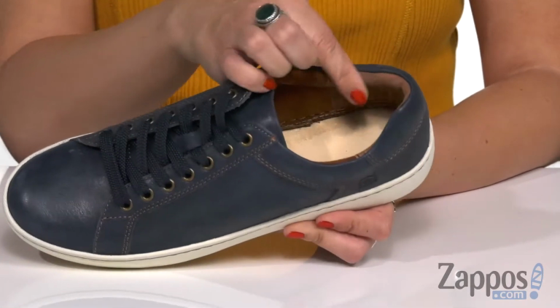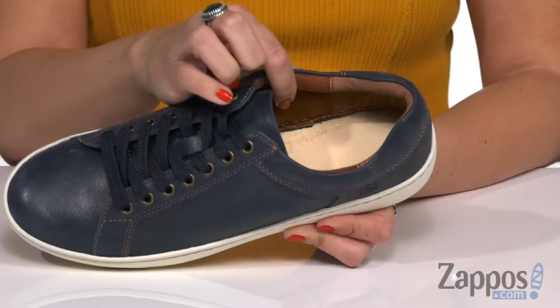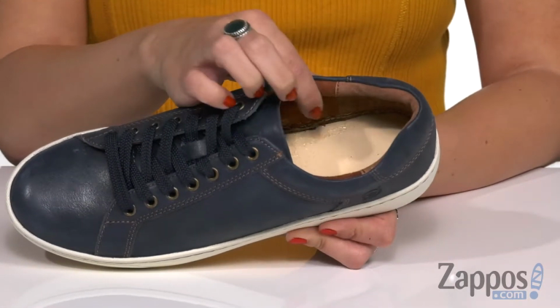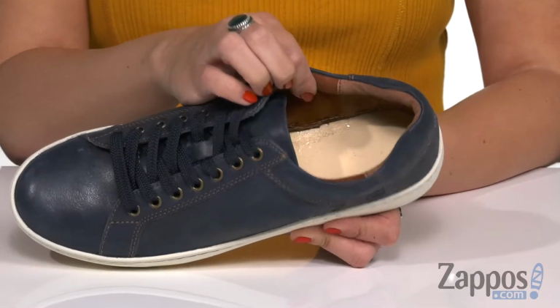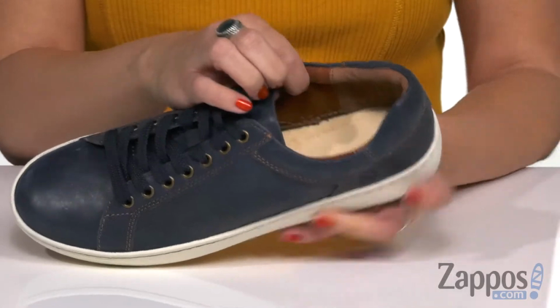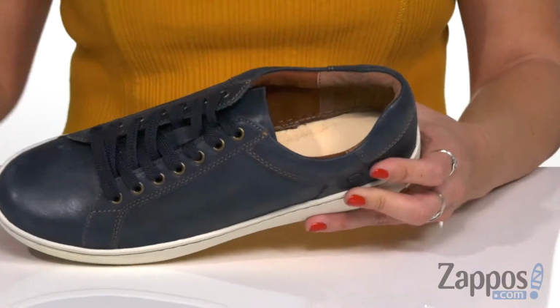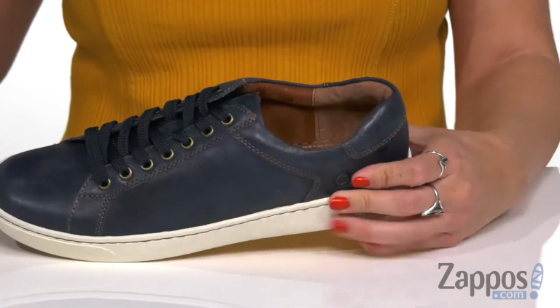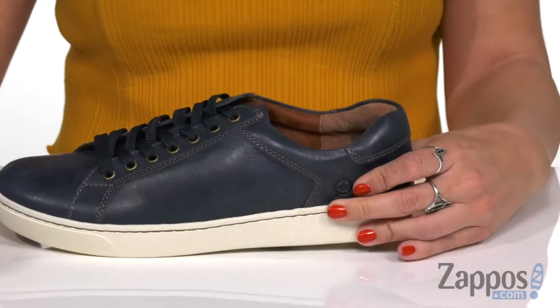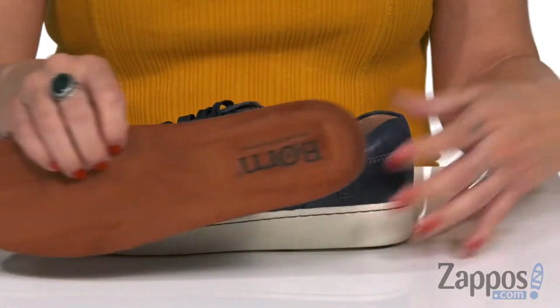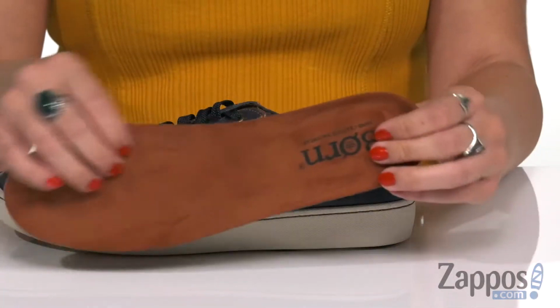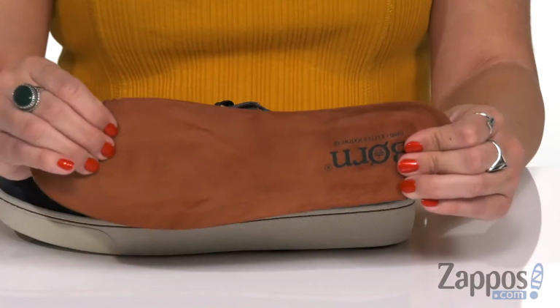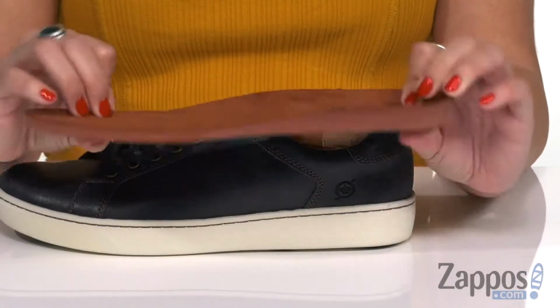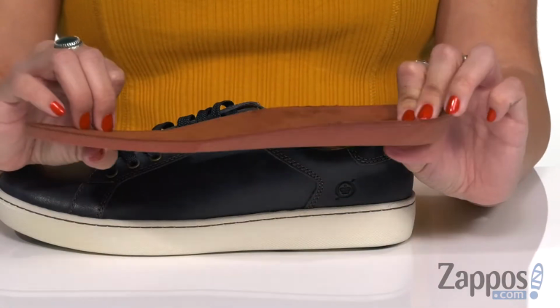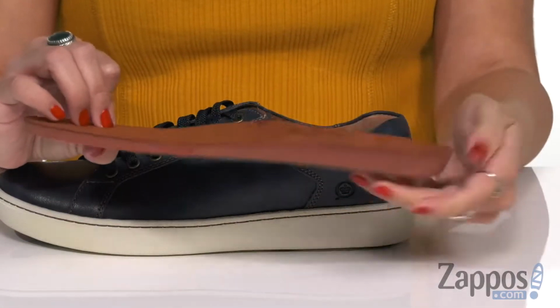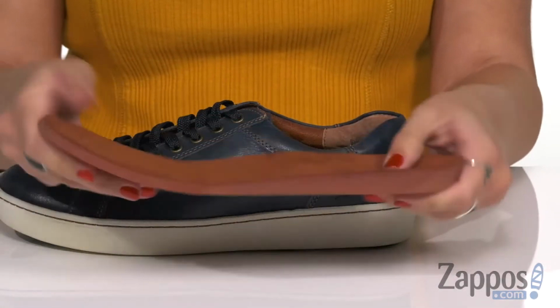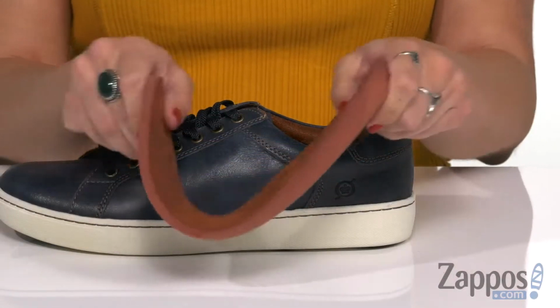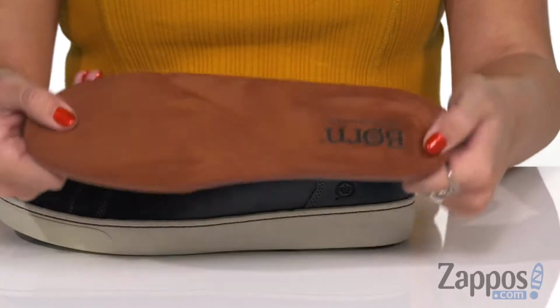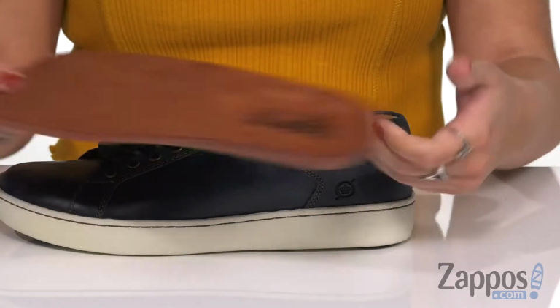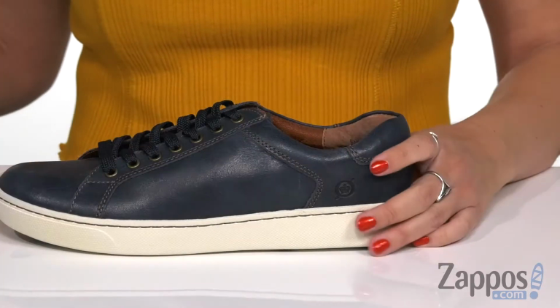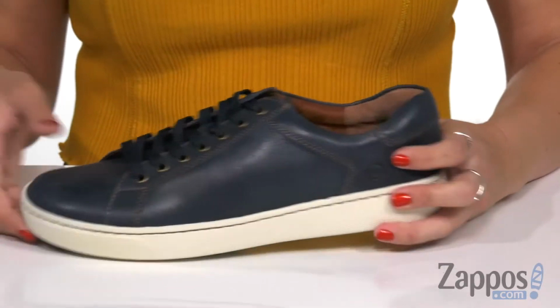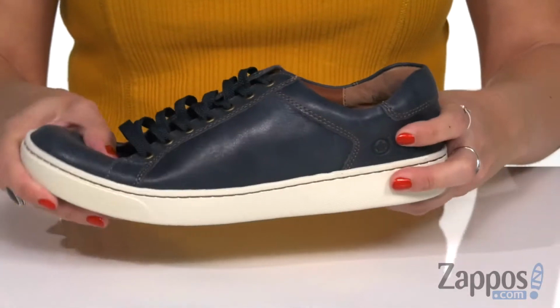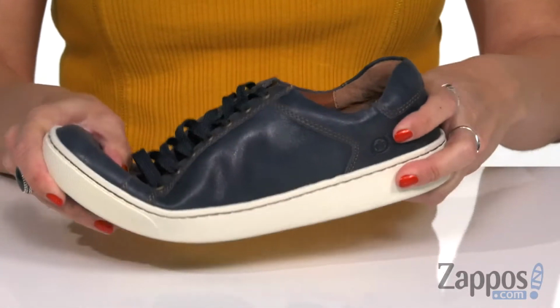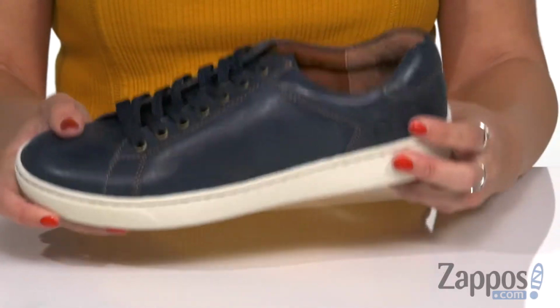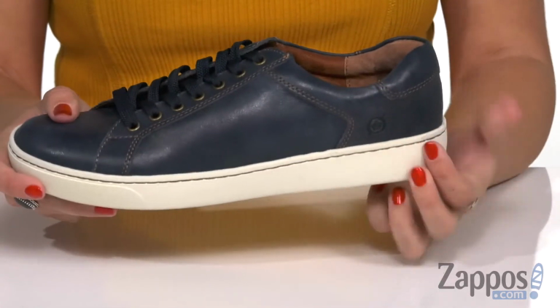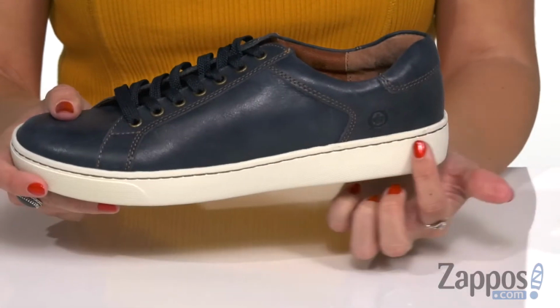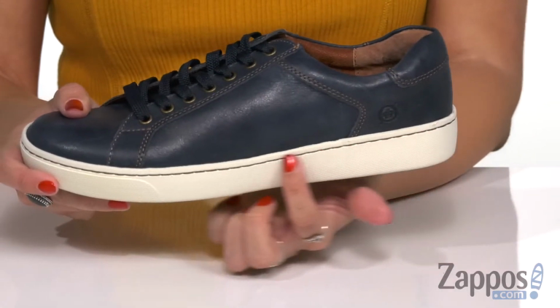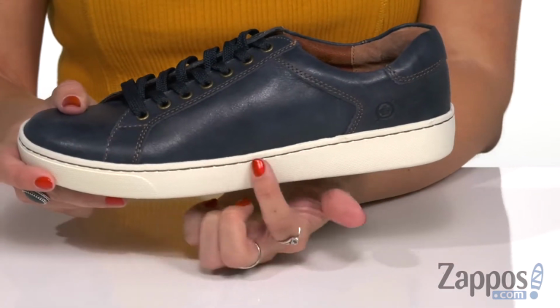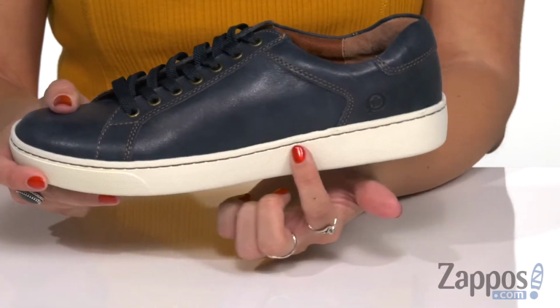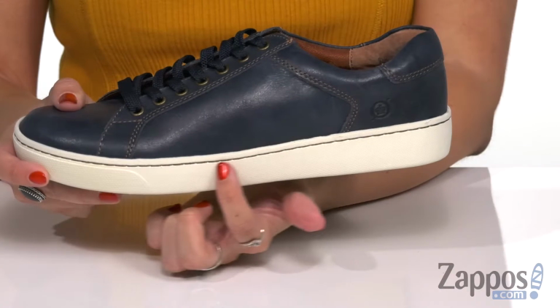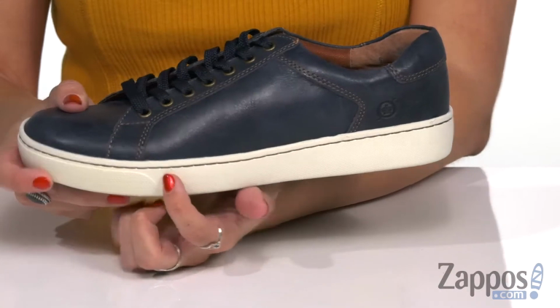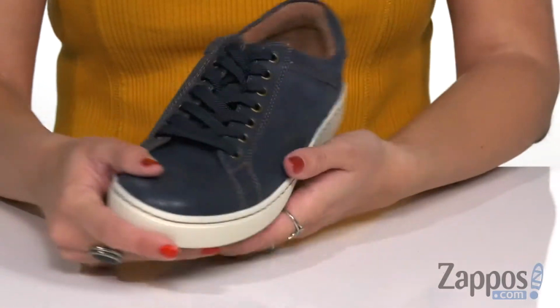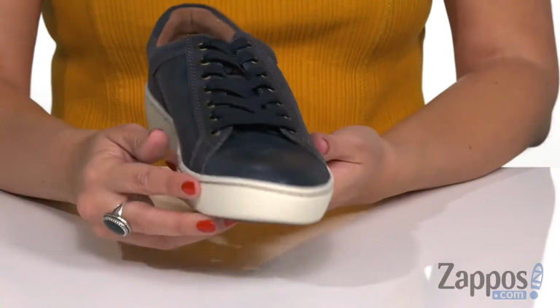Inside is going to give you a soft fabric lining, and it's got a microfiber lined removable footbed that's totally cushioned. It's nice and flexible too, with great flexibility with every step. It's got that Opanka hand-sewn construction all the way around the midsole.